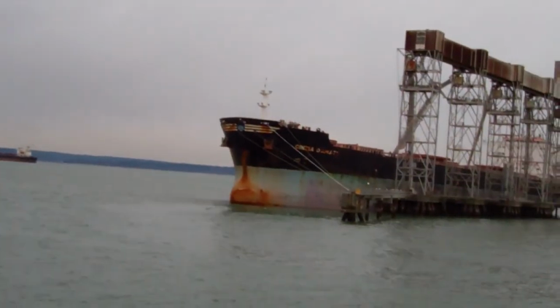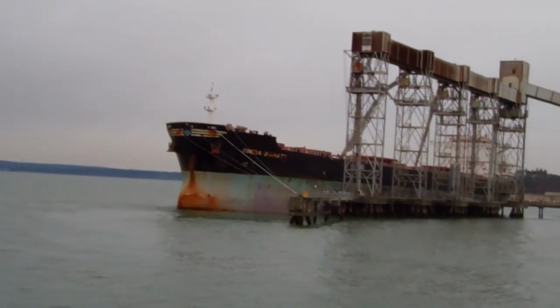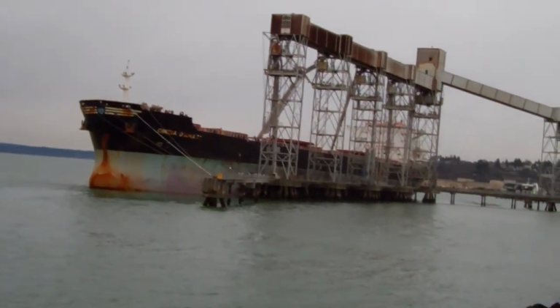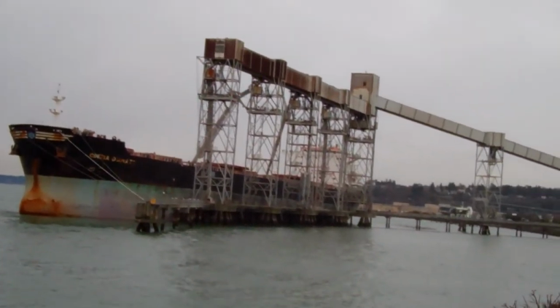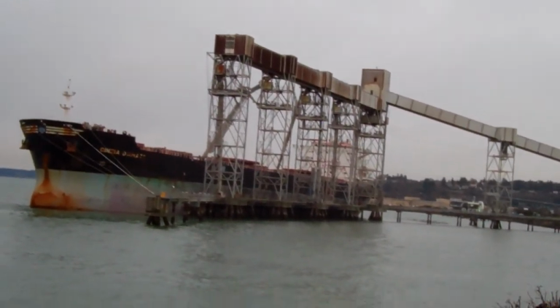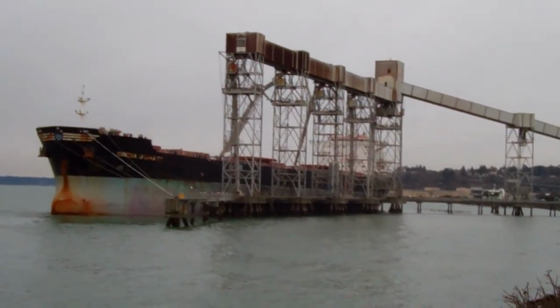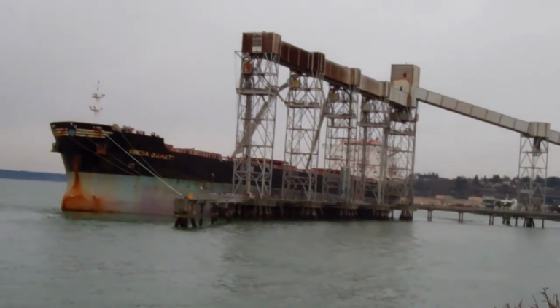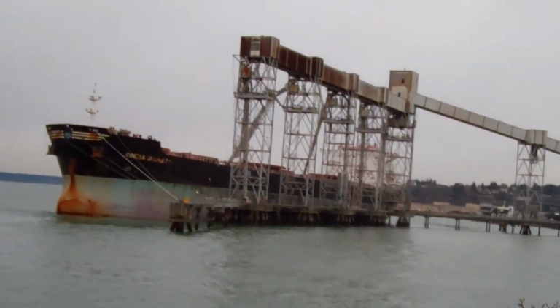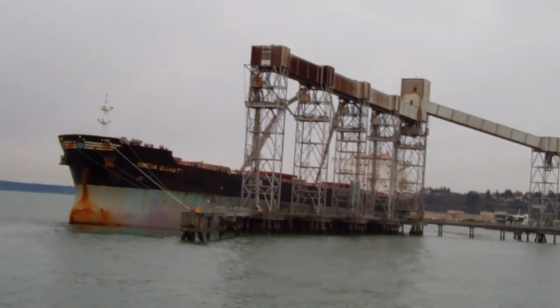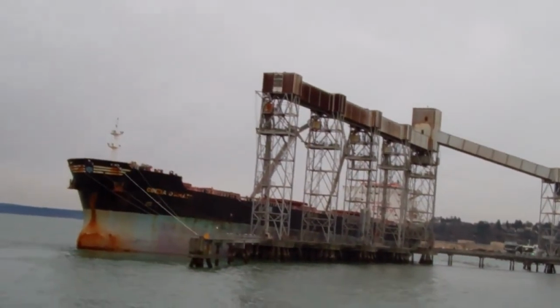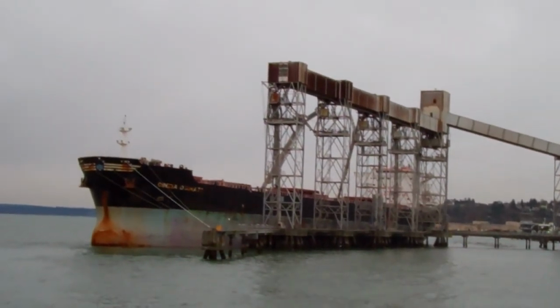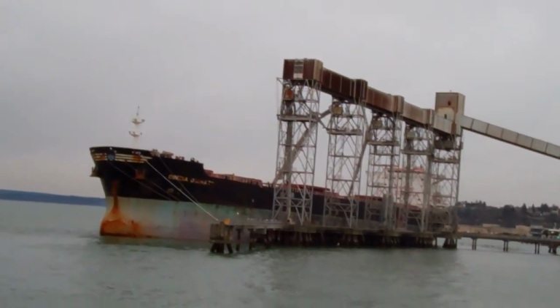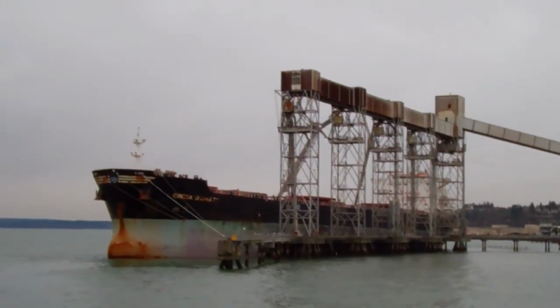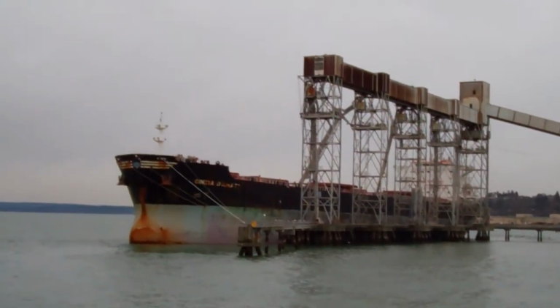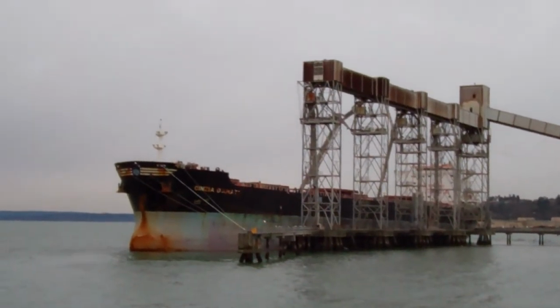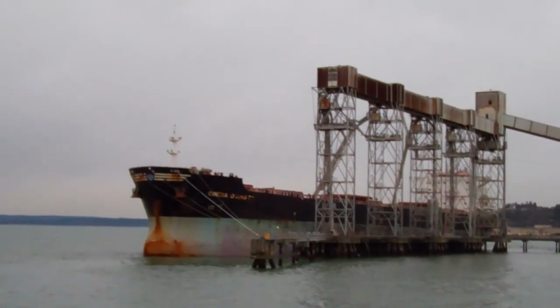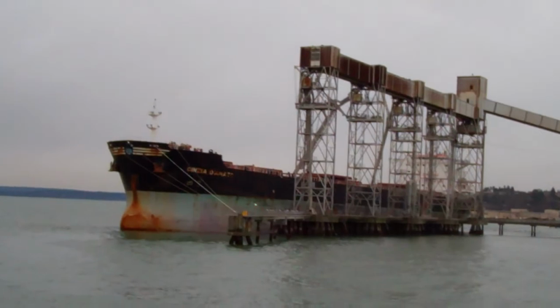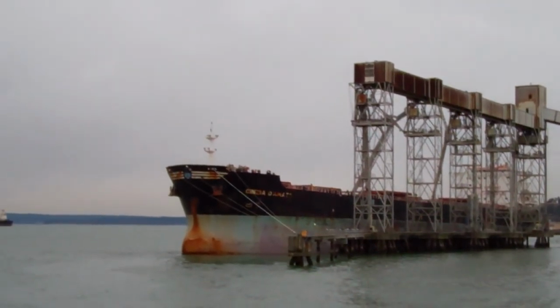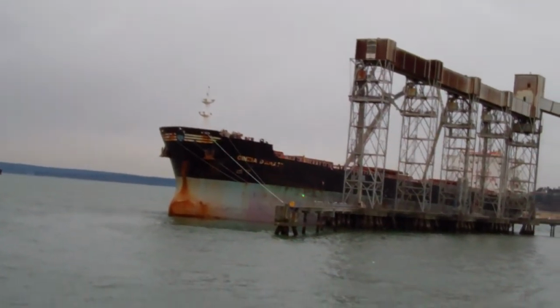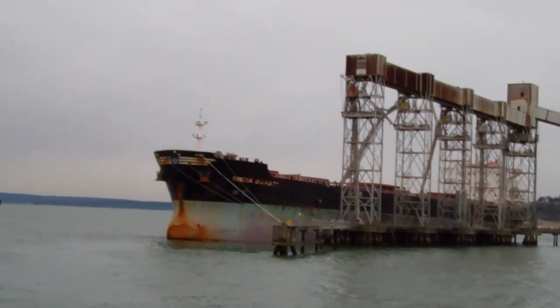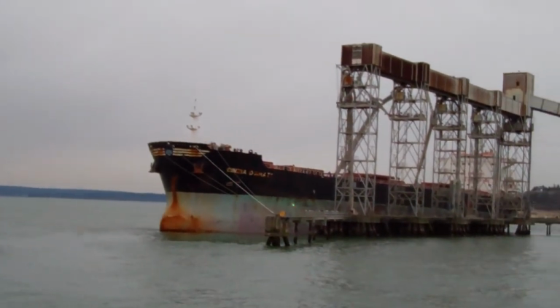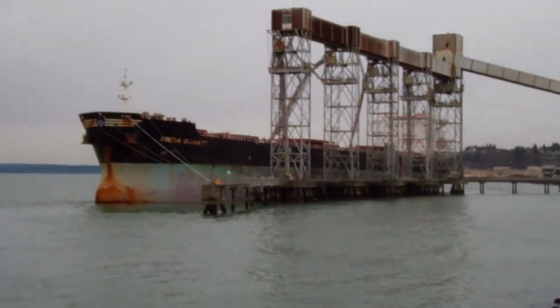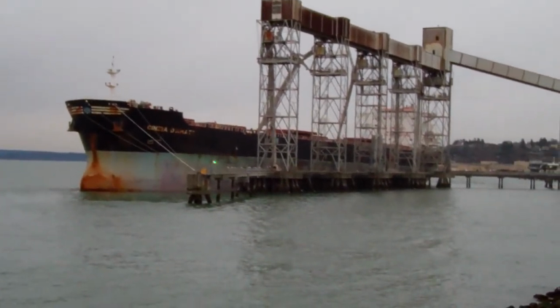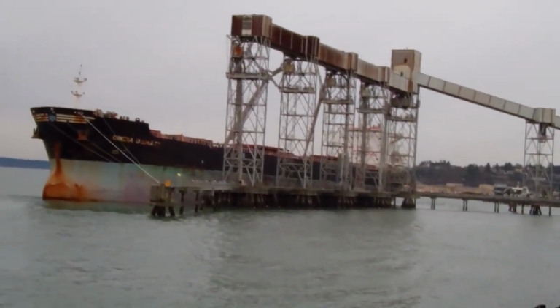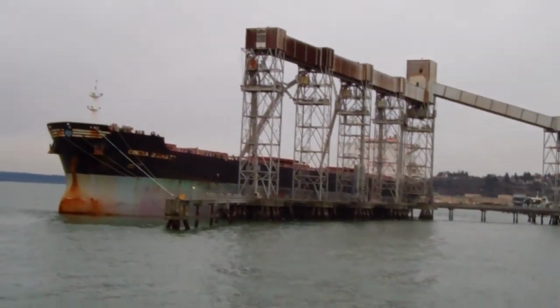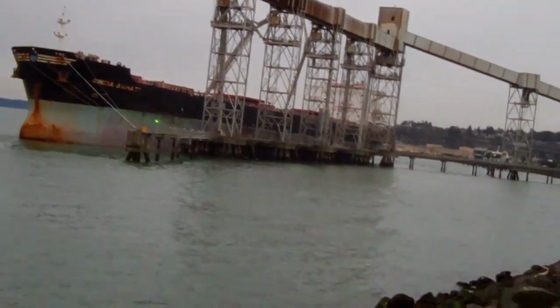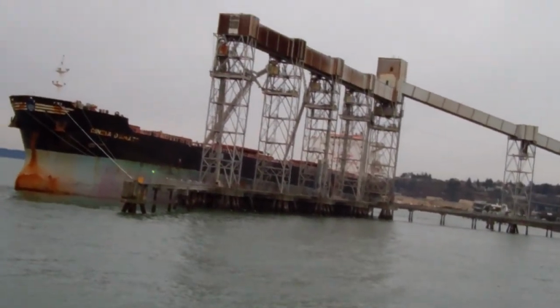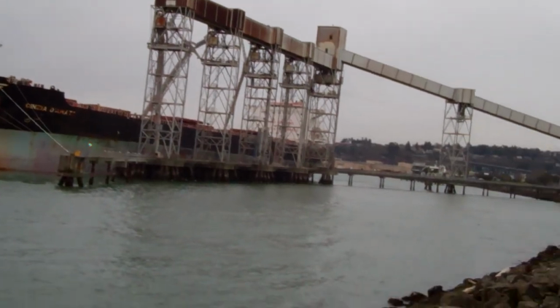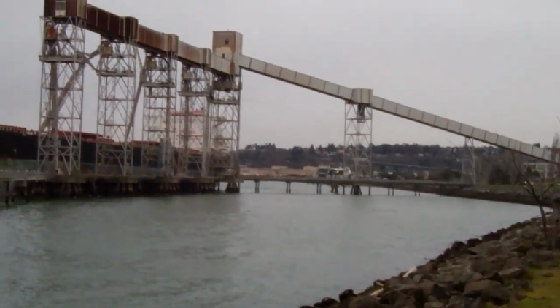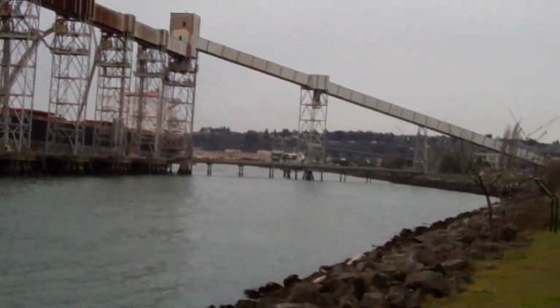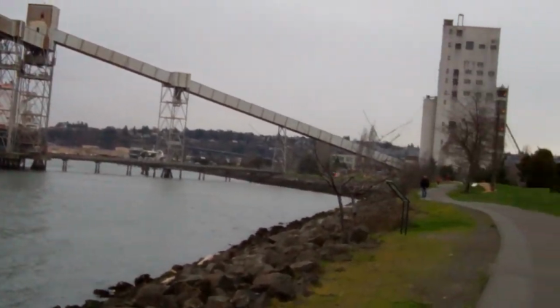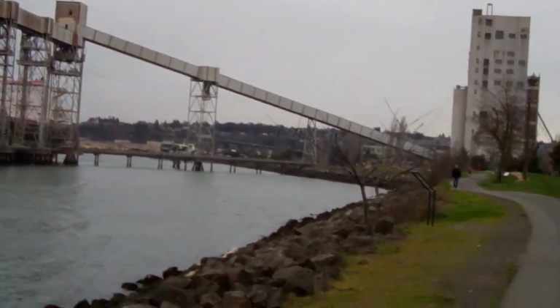And over here we have the grain terminal. You can hear the motors going, so it's in operation. As high in the water as the vessel is, I'm guessing it's taking on some grain — though I don't really know. No expert on that, that's for sure.